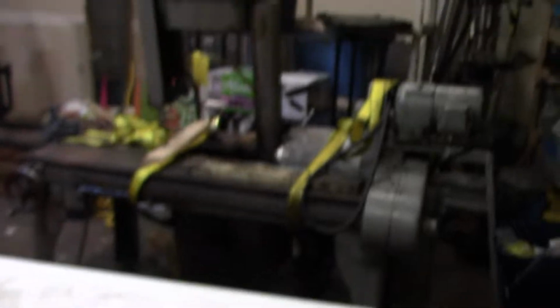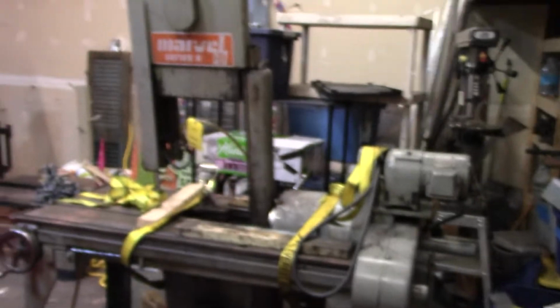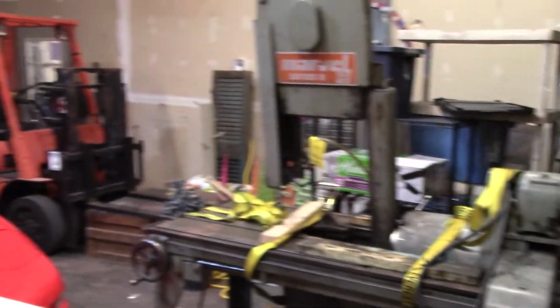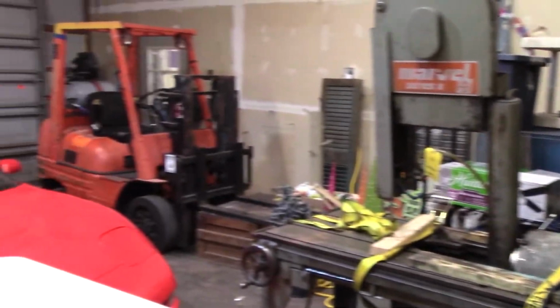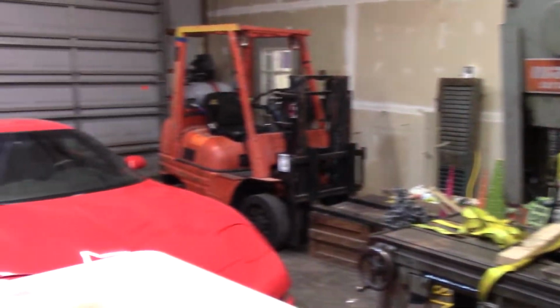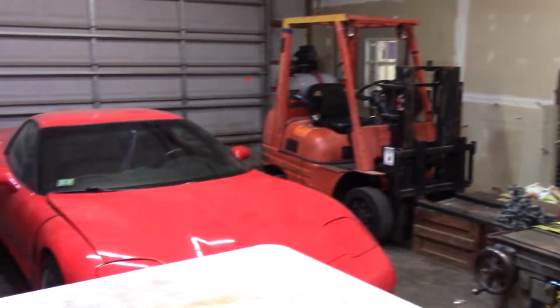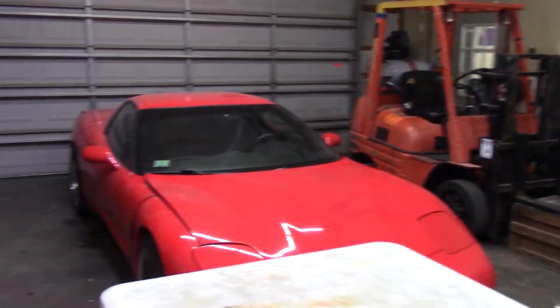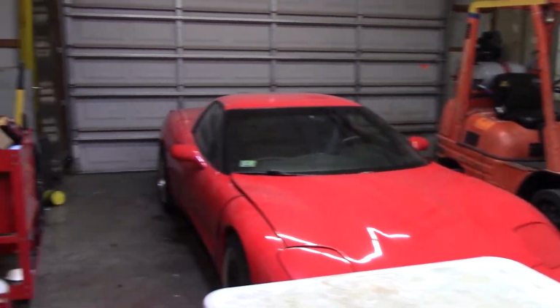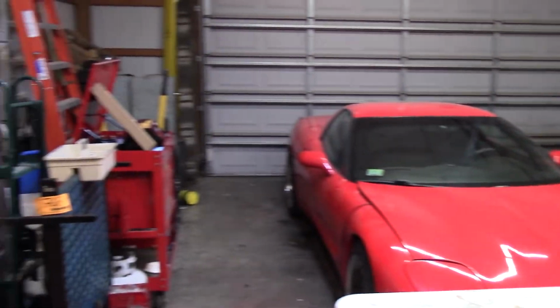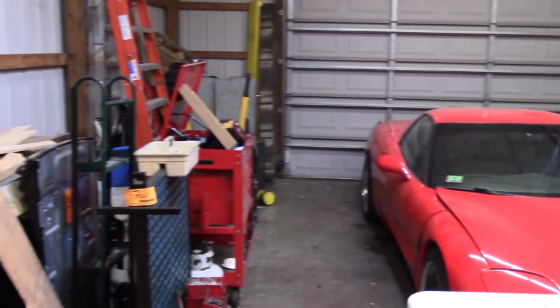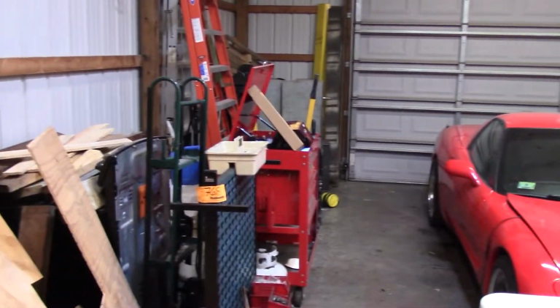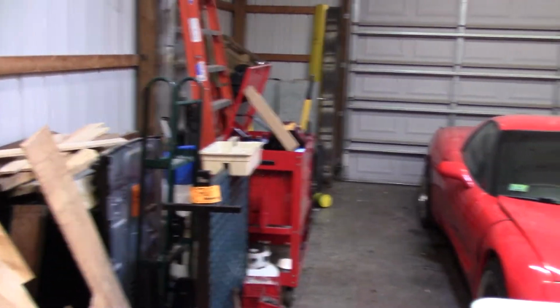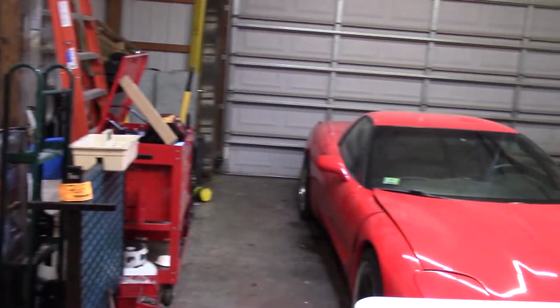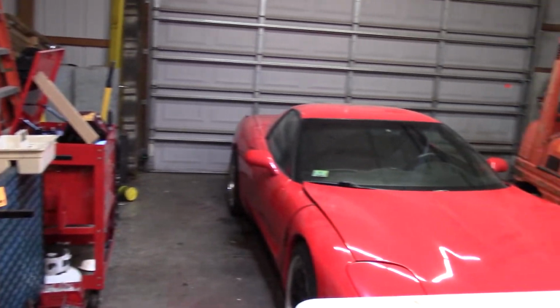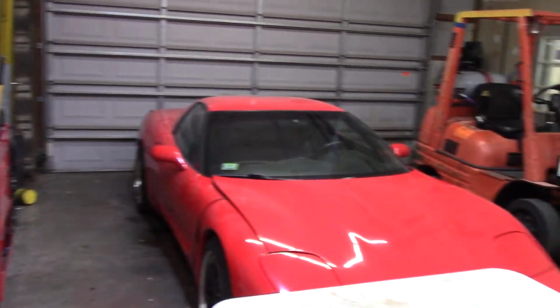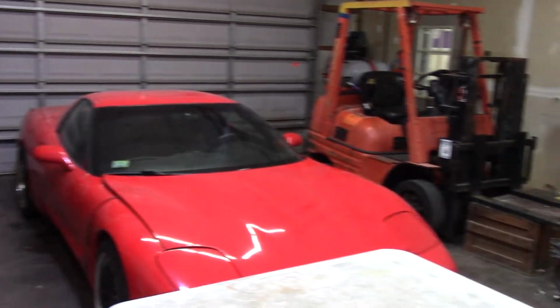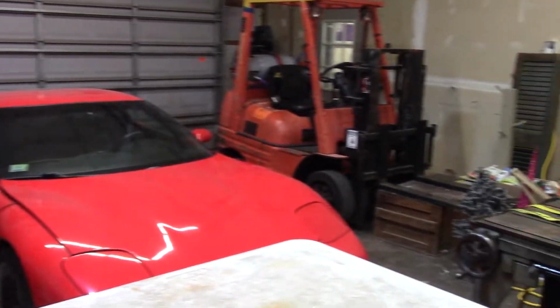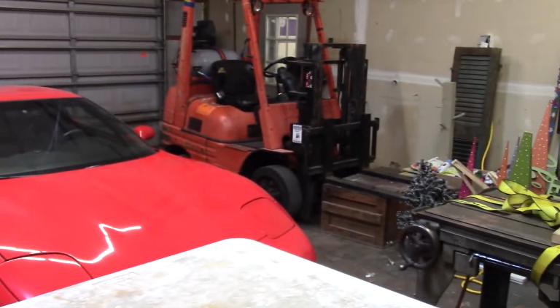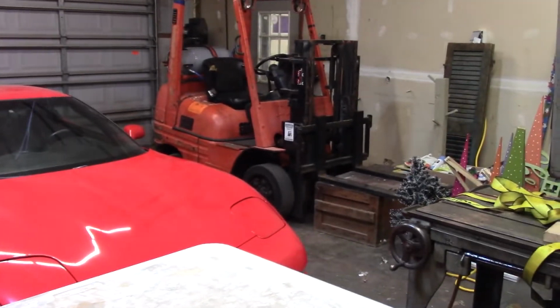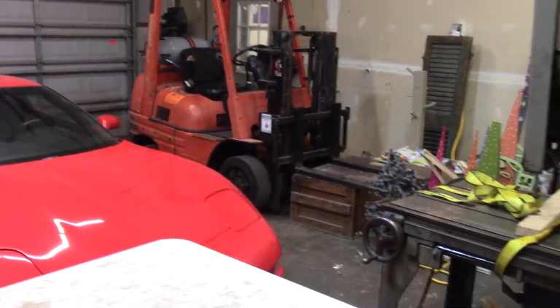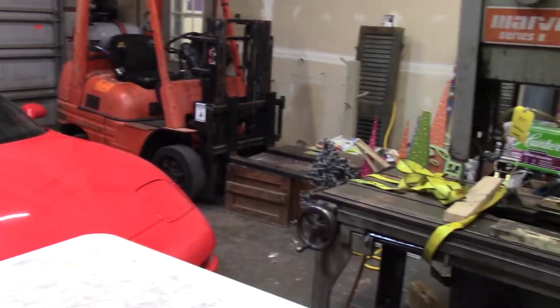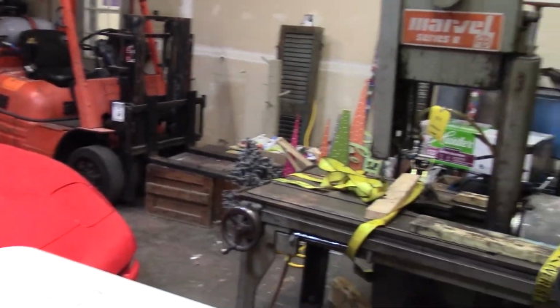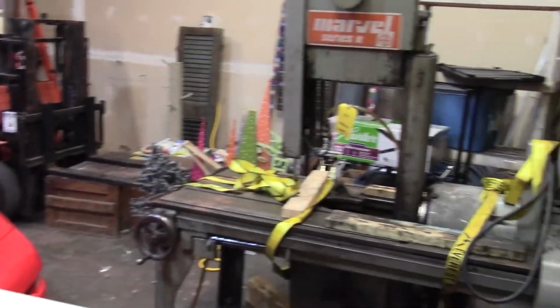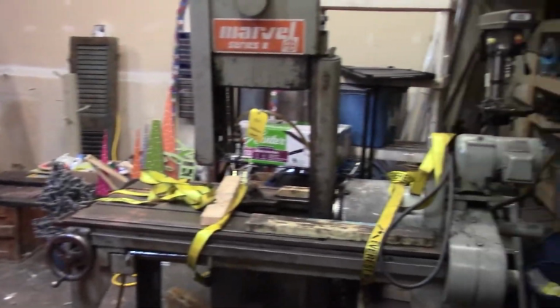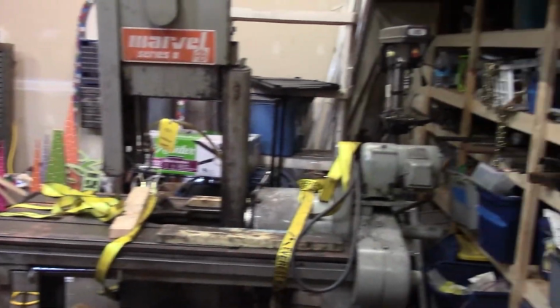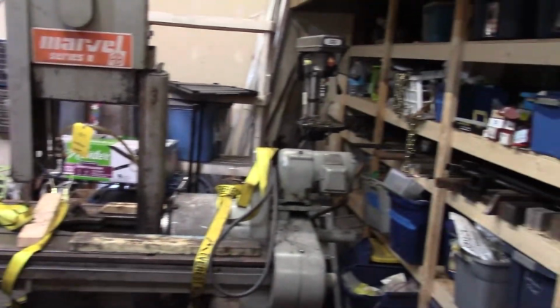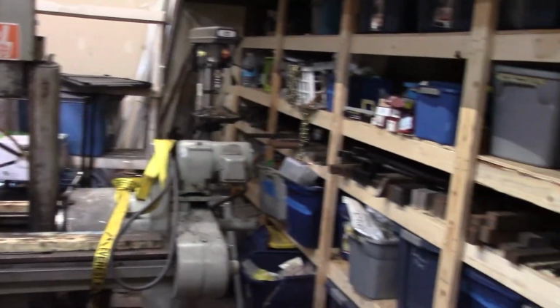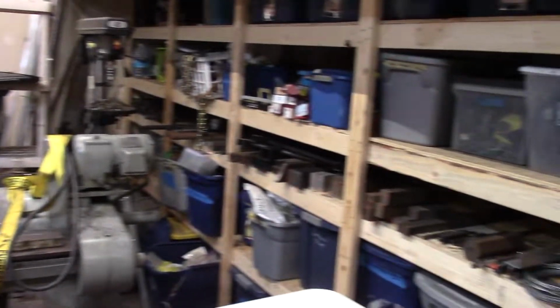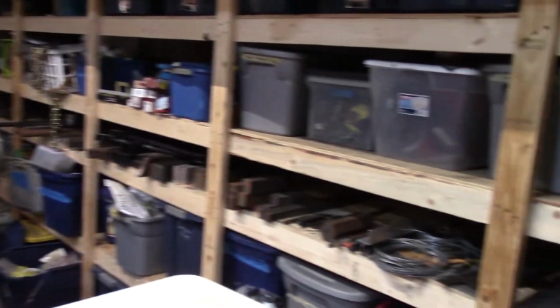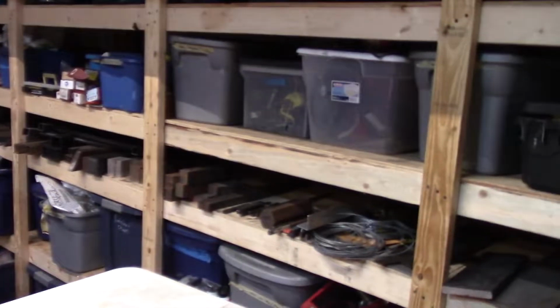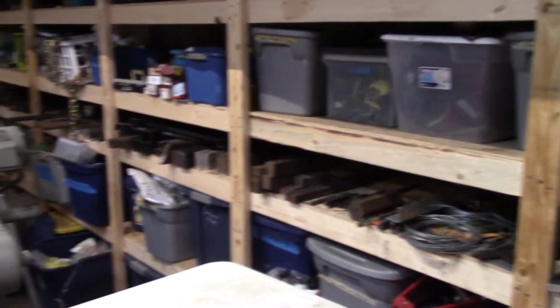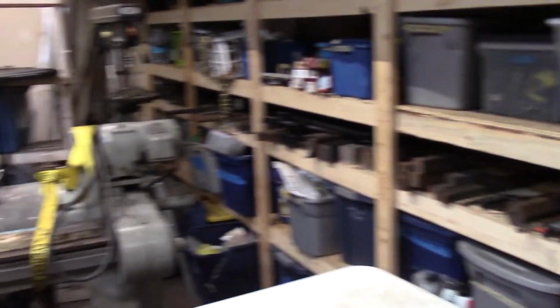We are in the storage bay of the shop. This is my uninsulated, unheated bay where I store everything, as you might imagine.